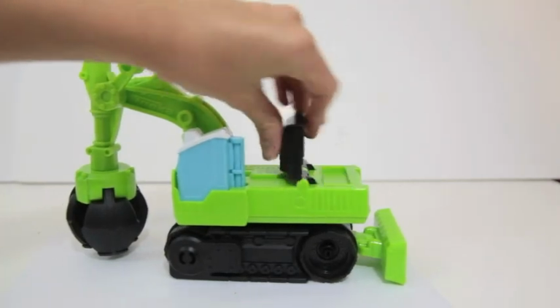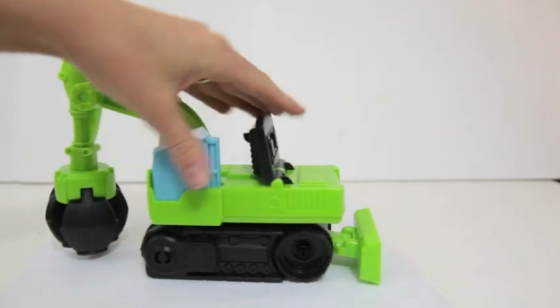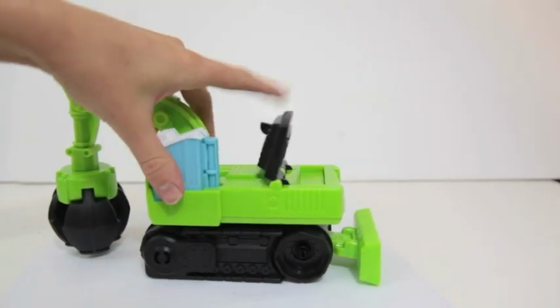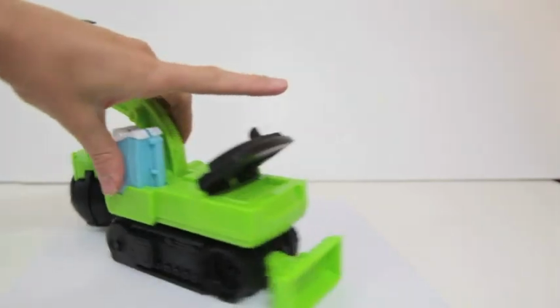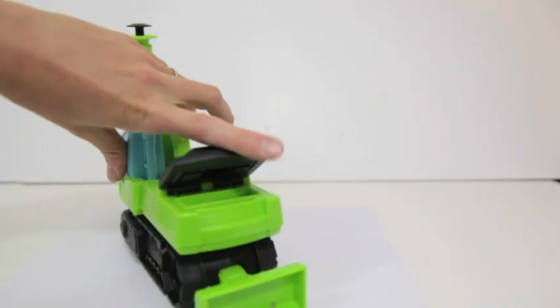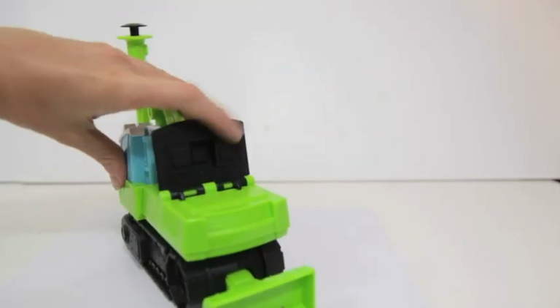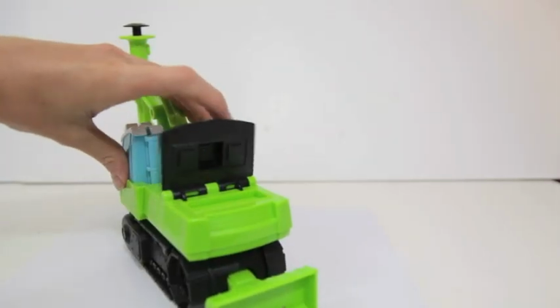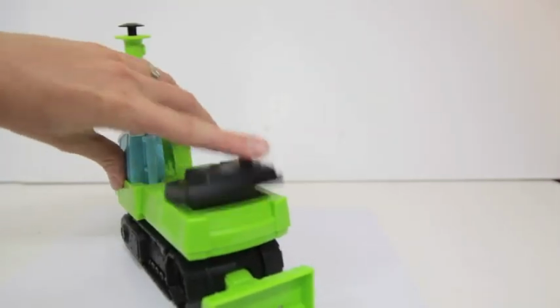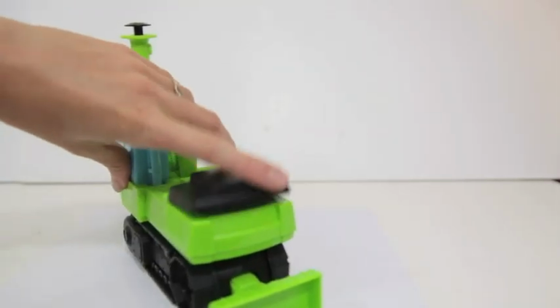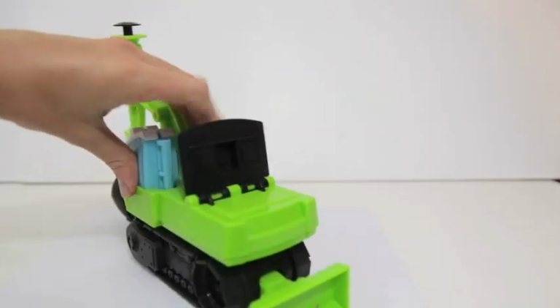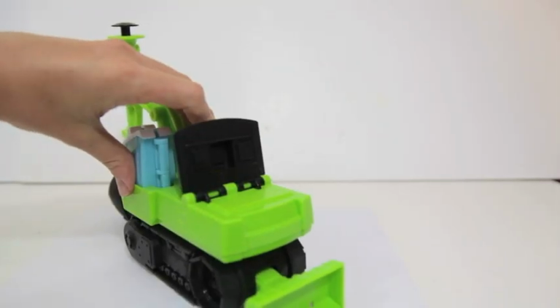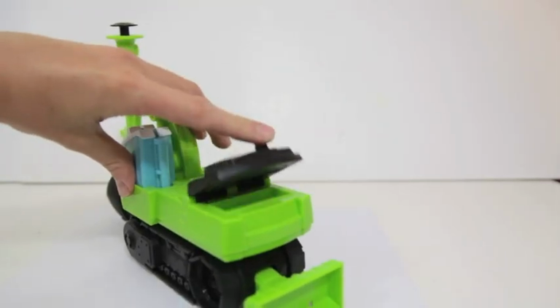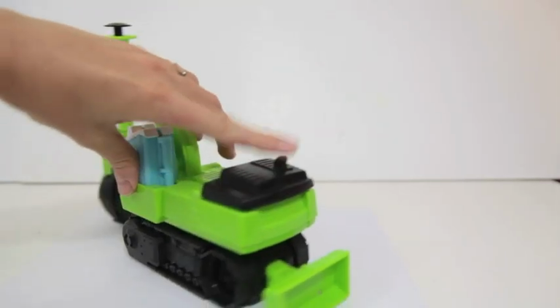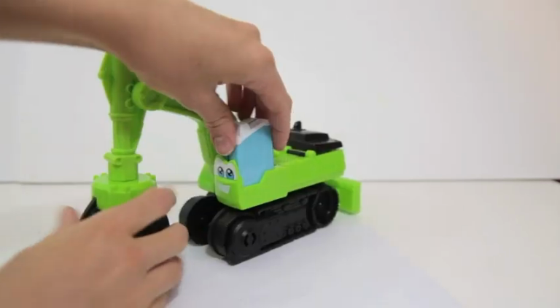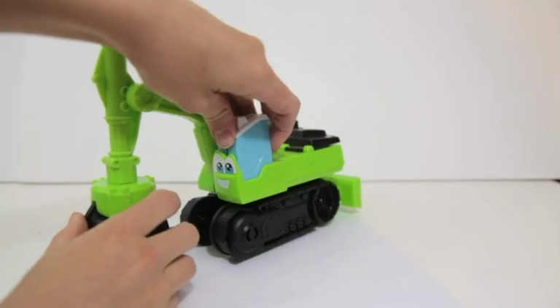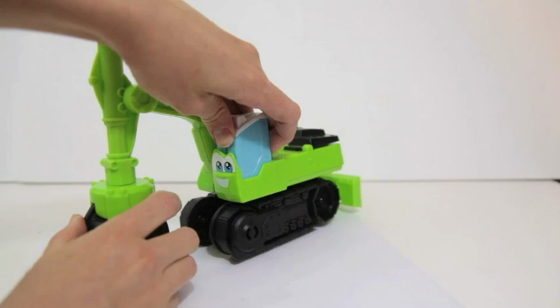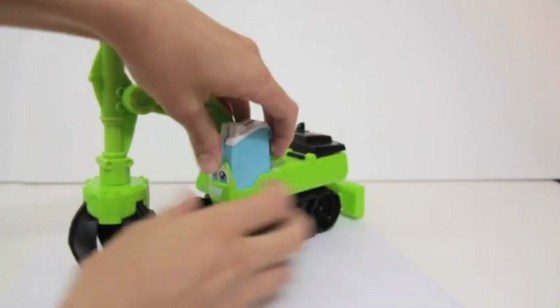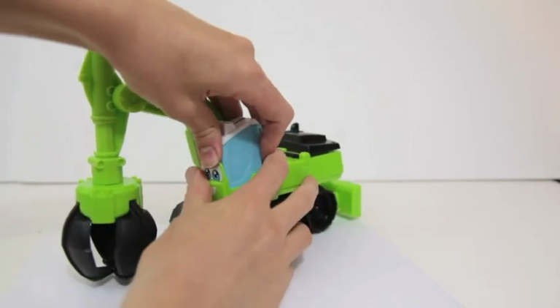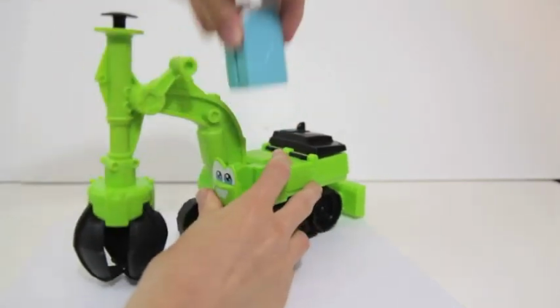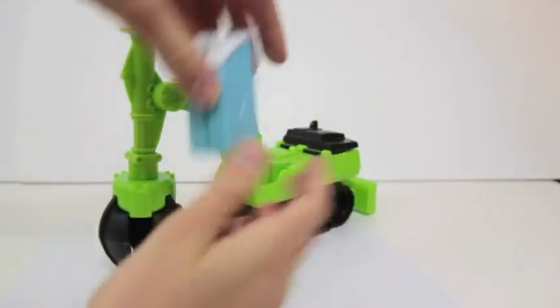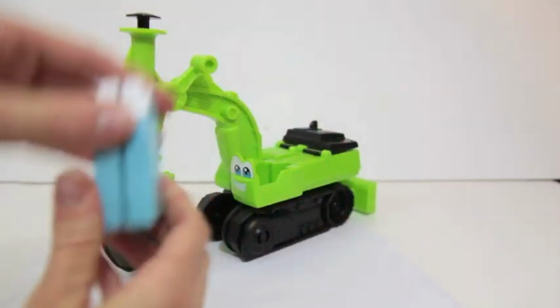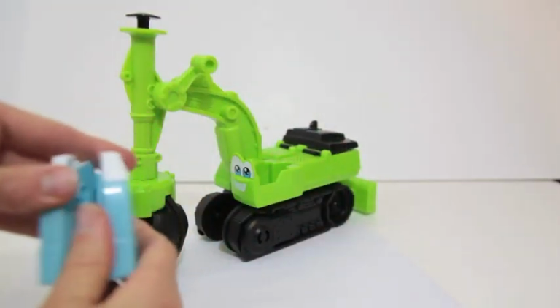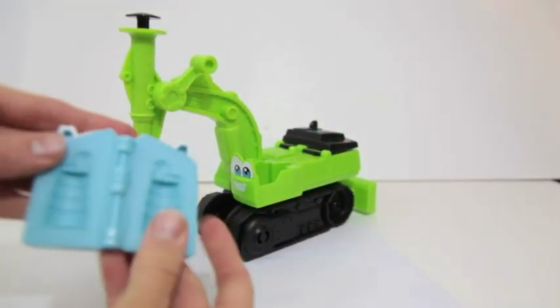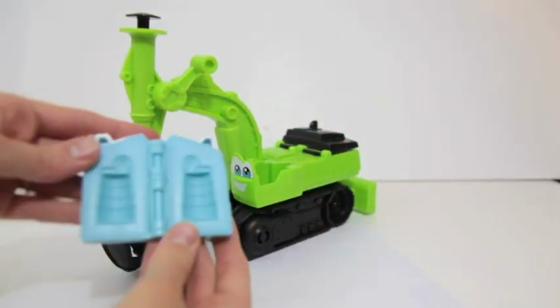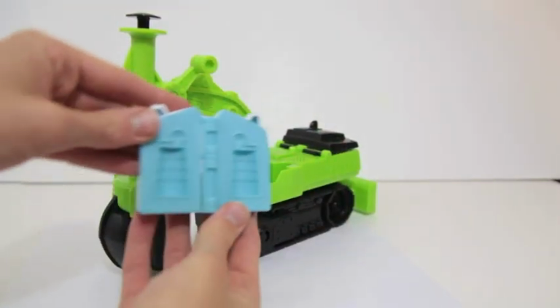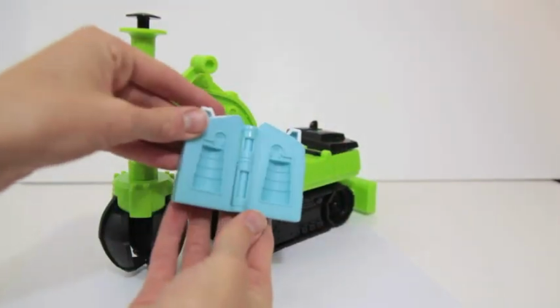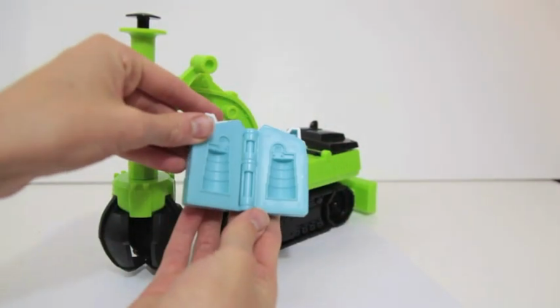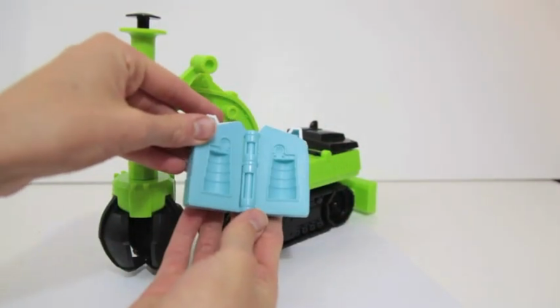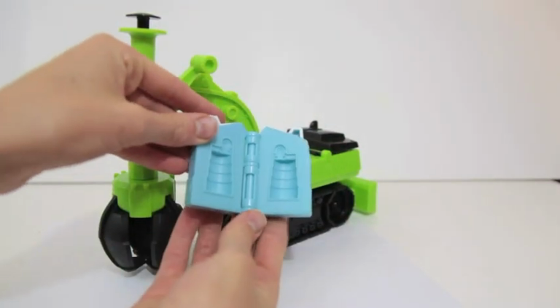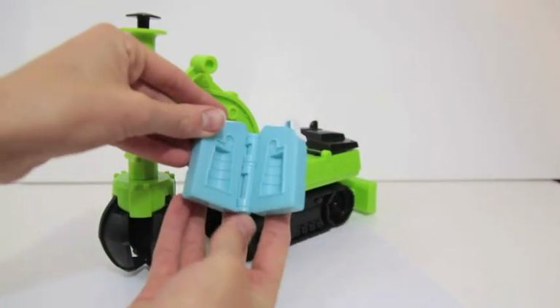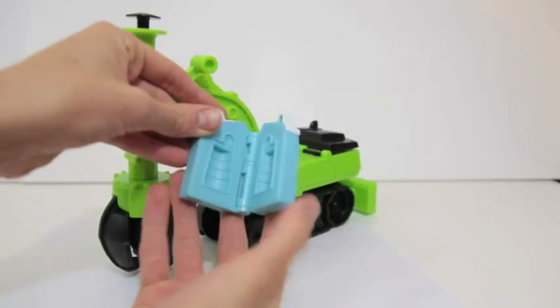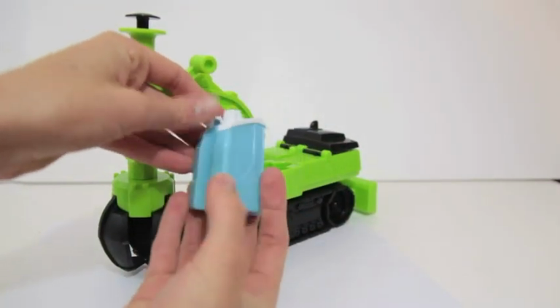This black piece is where the bricks are made. This blue piece right here is where you can make construction barriers out of your Play-Doh.